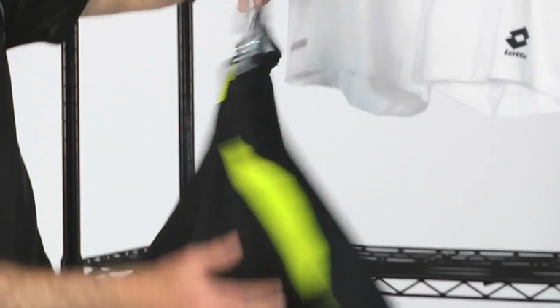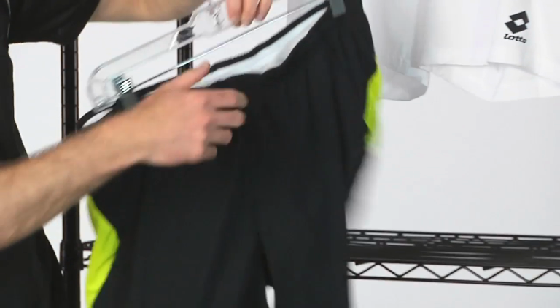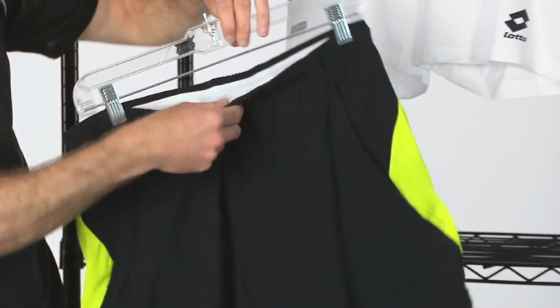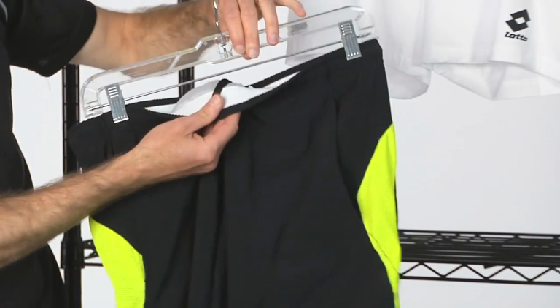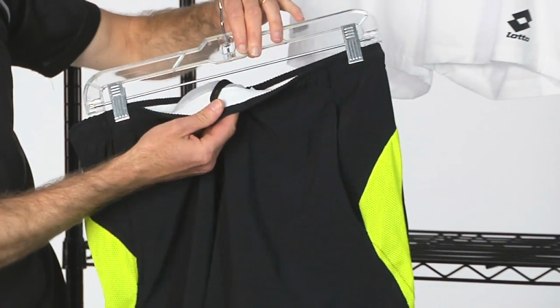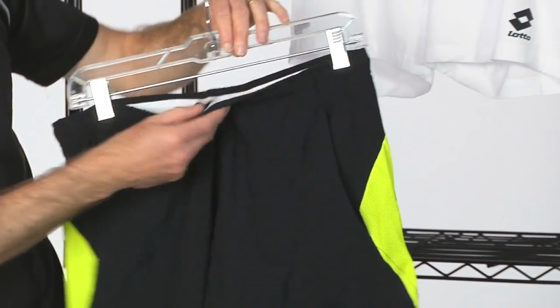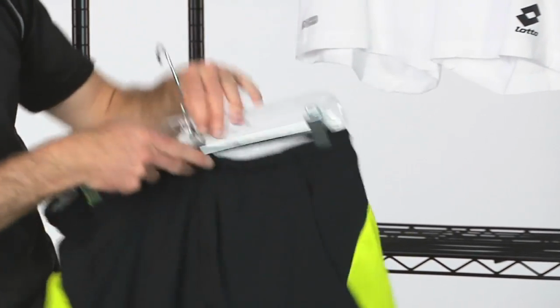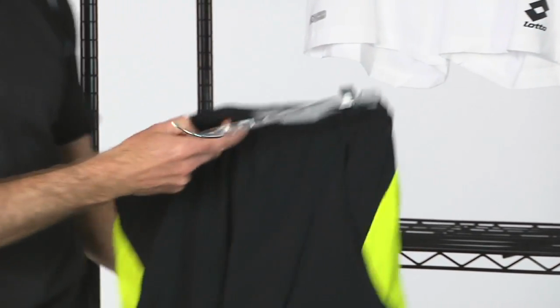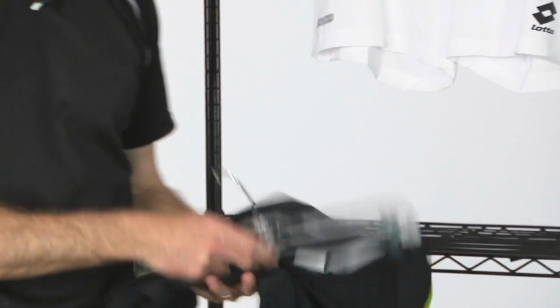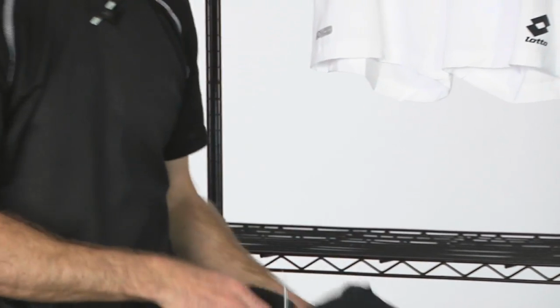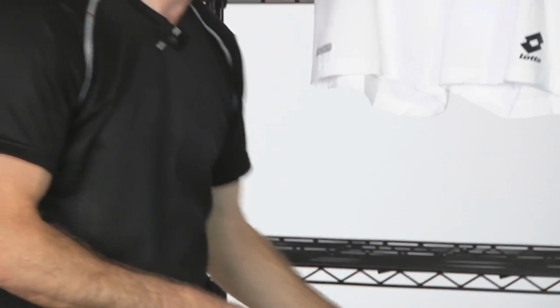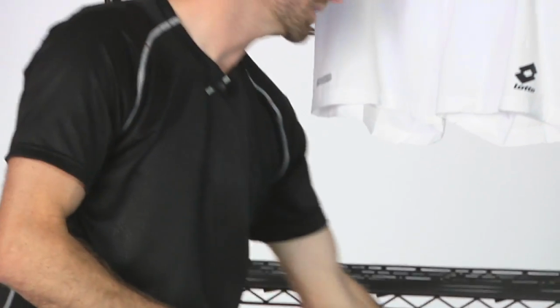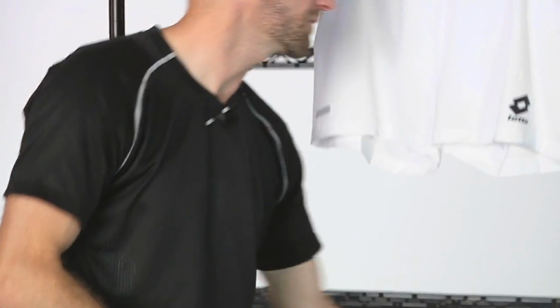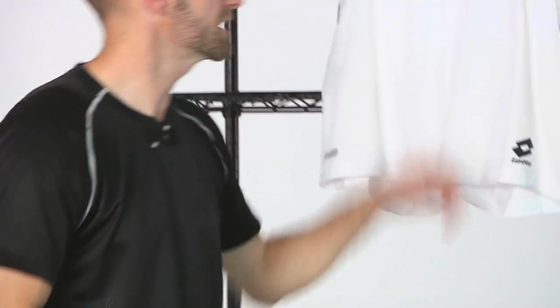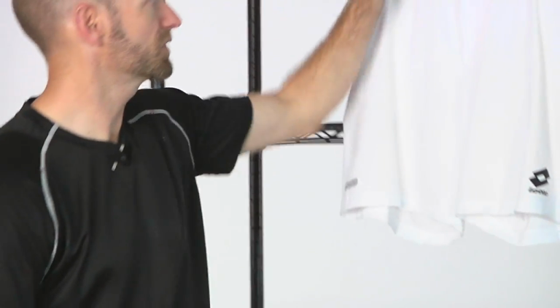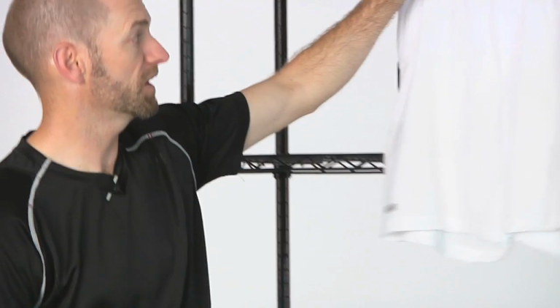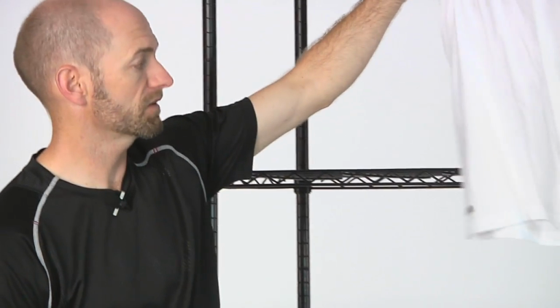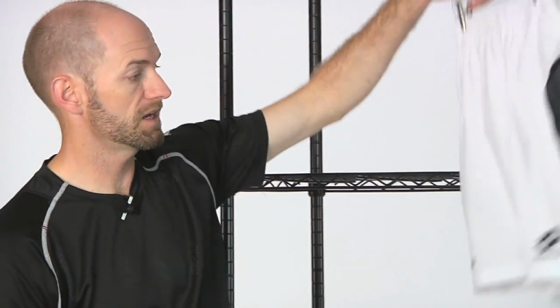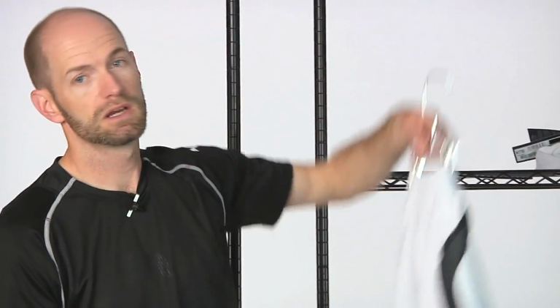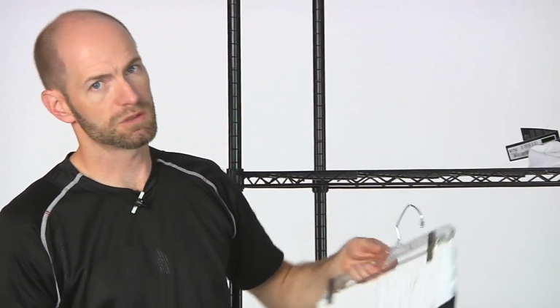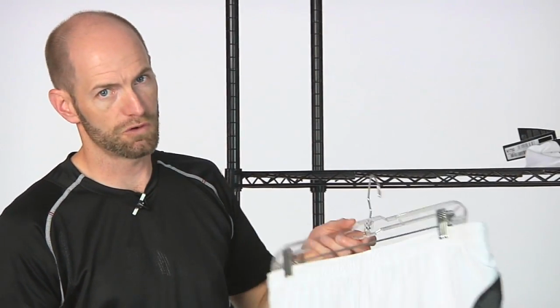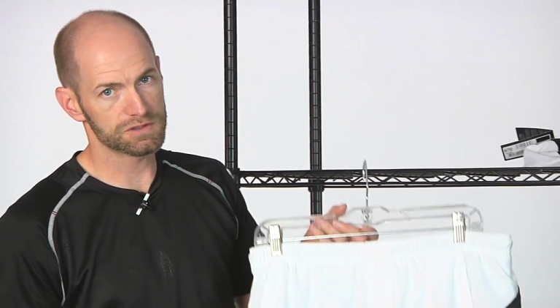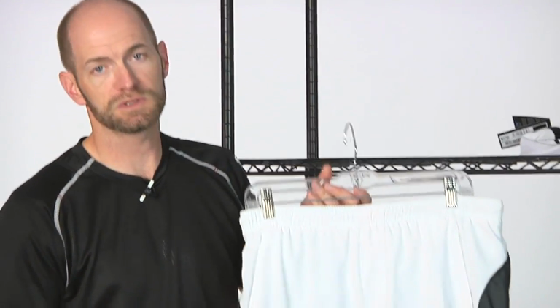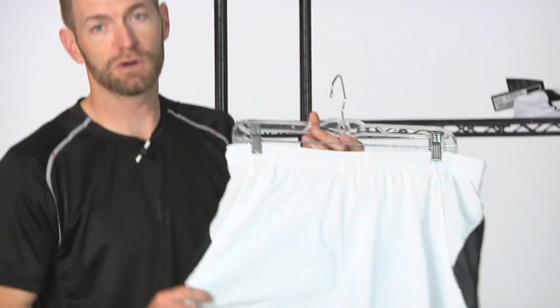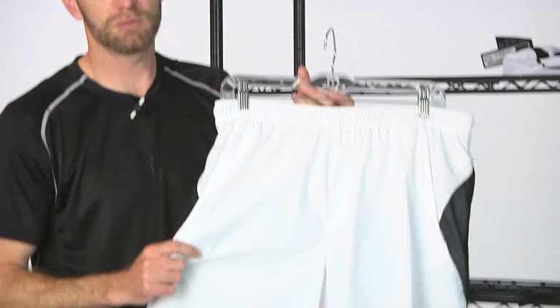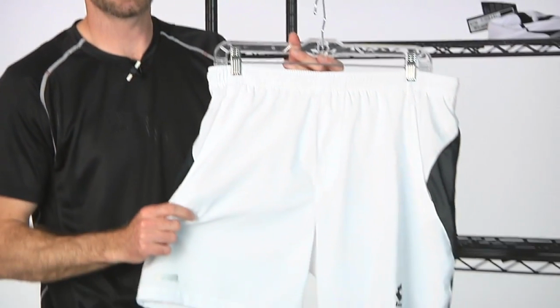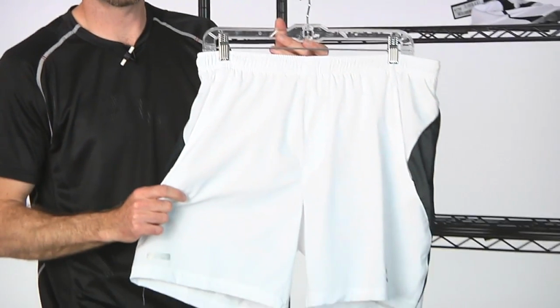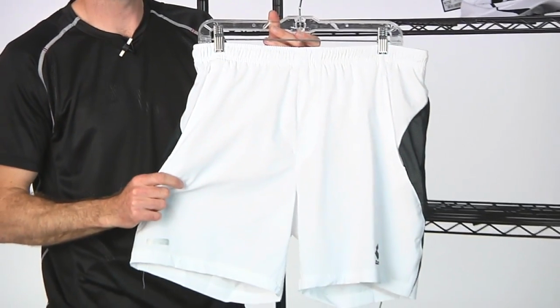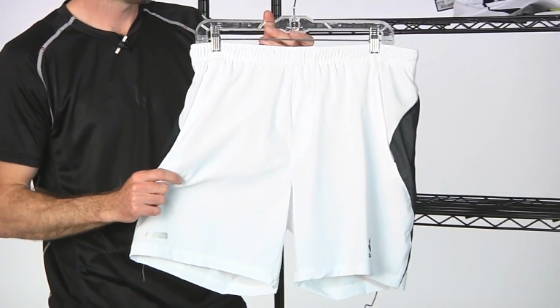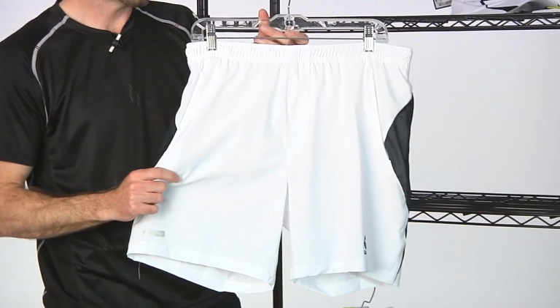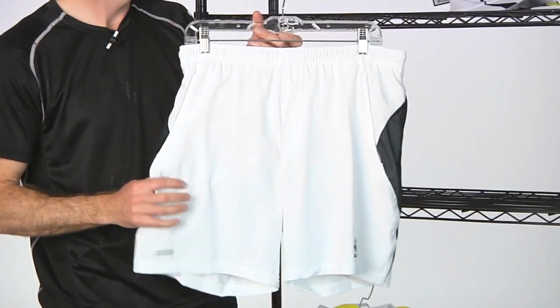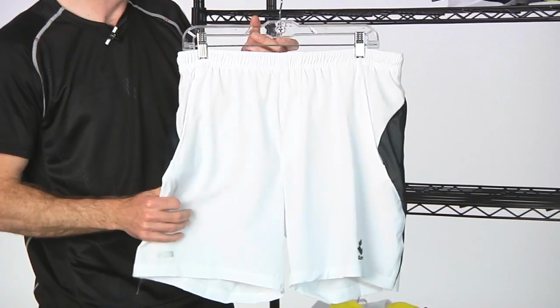At the top, a draw cord and elastic waistband right there for a nice, comfortable fit. And just like we saw in the tops, also available in white and black.